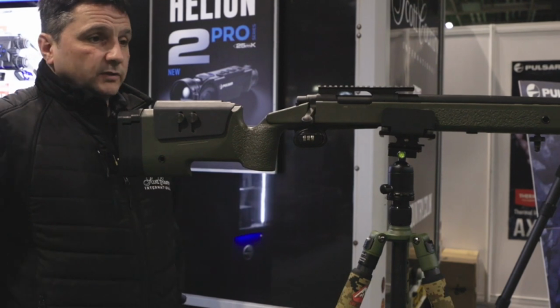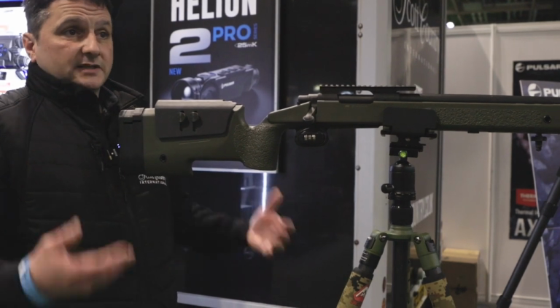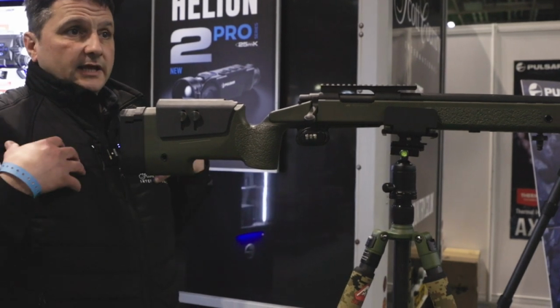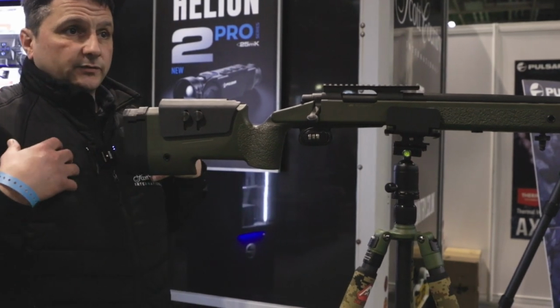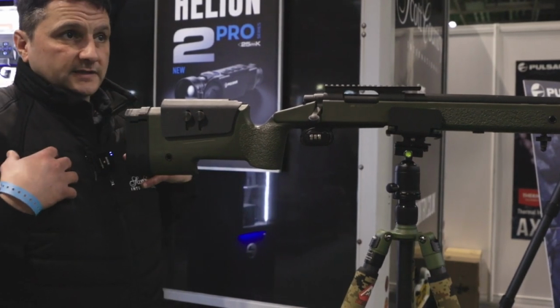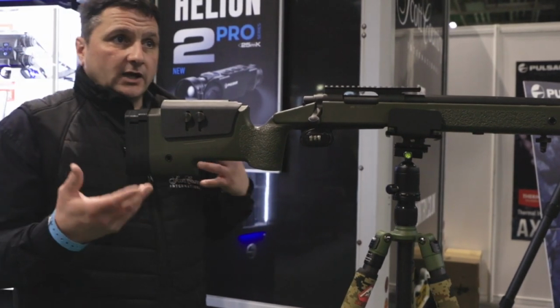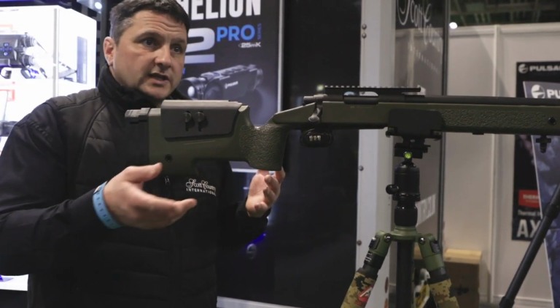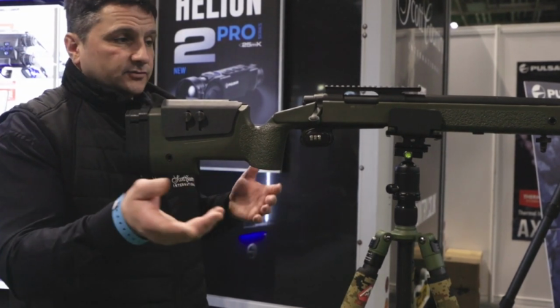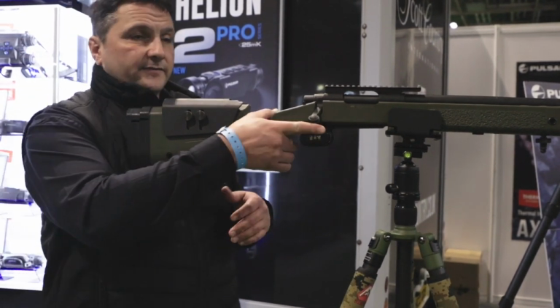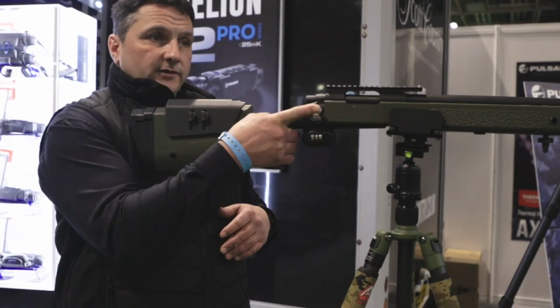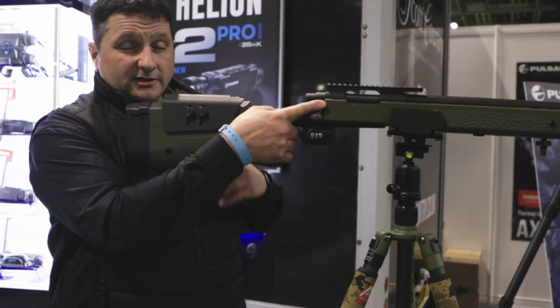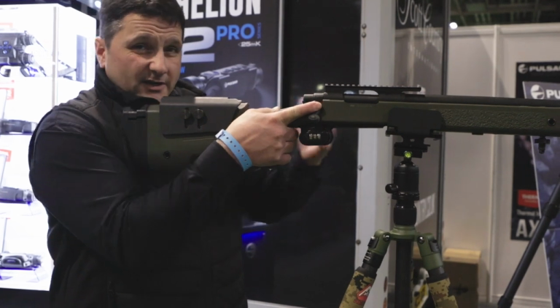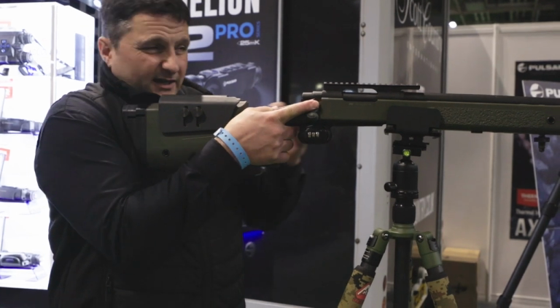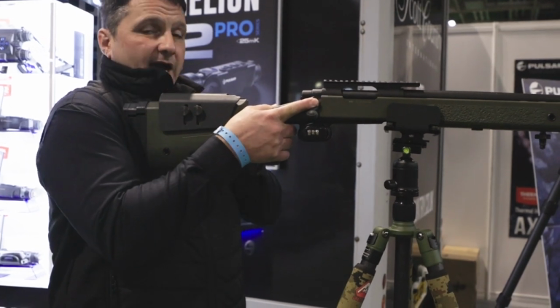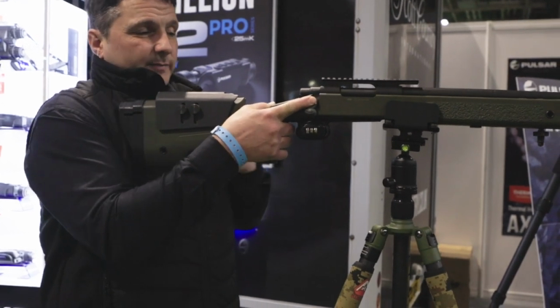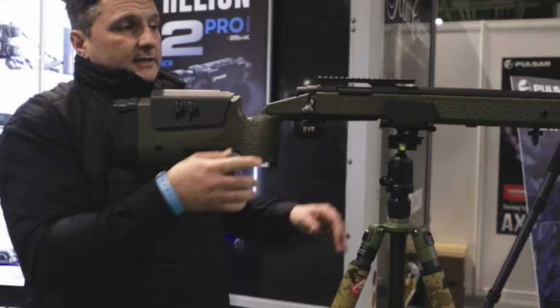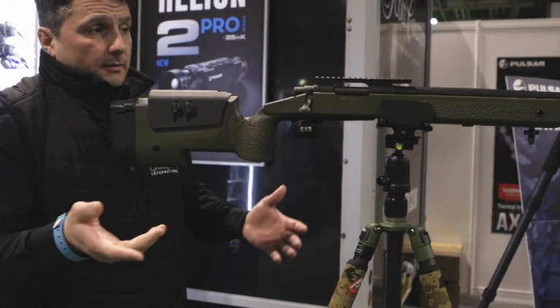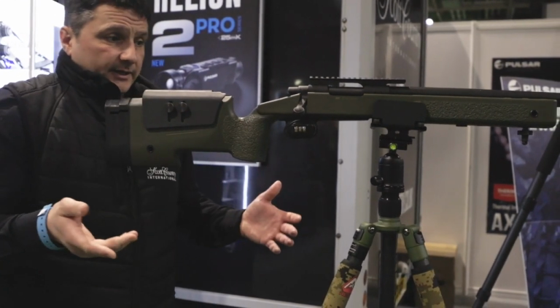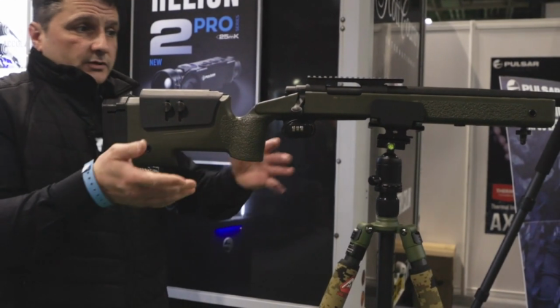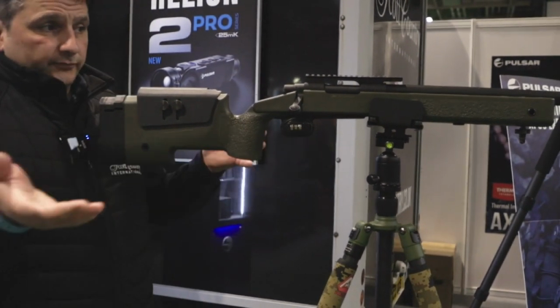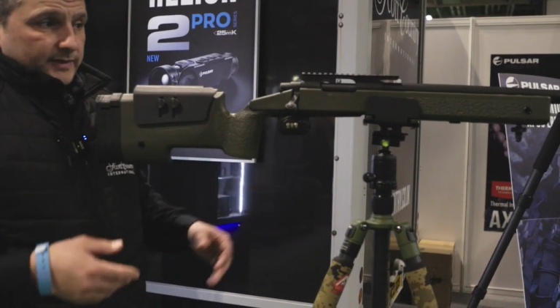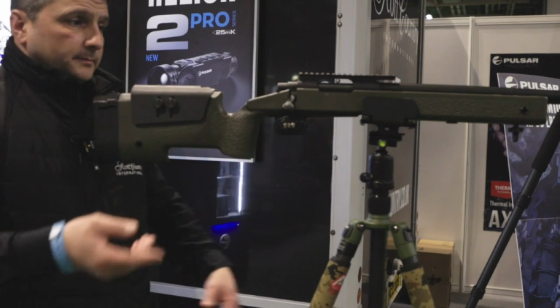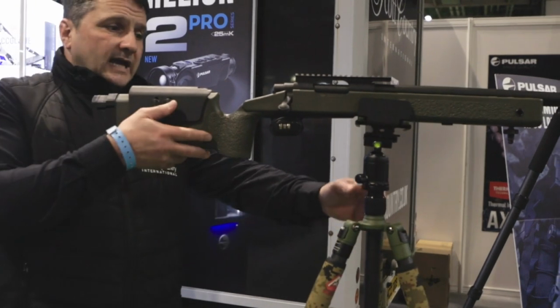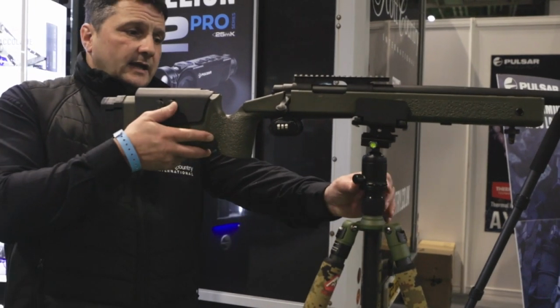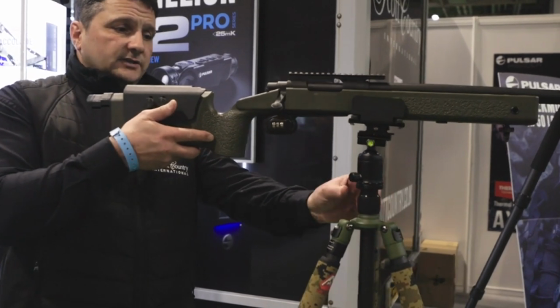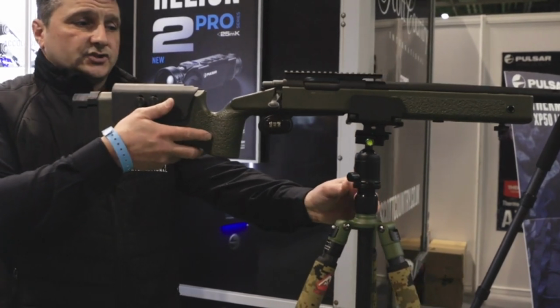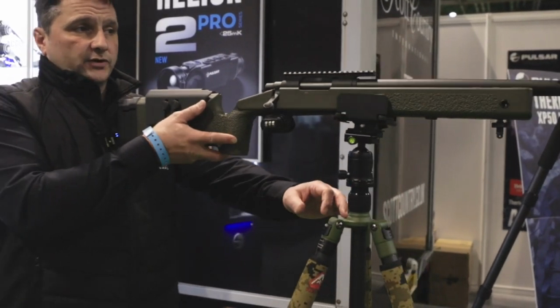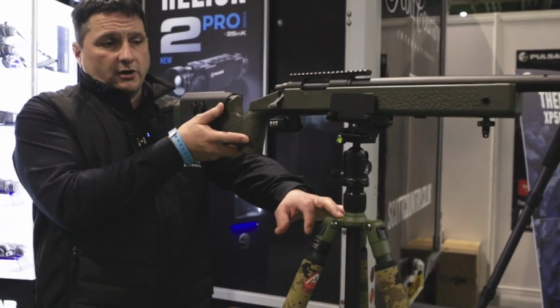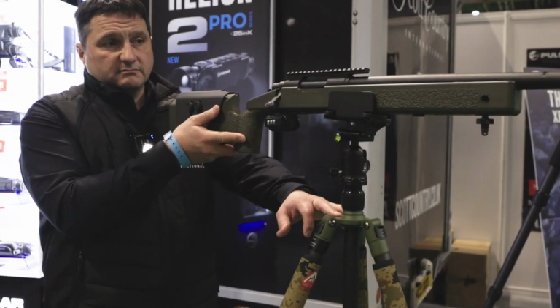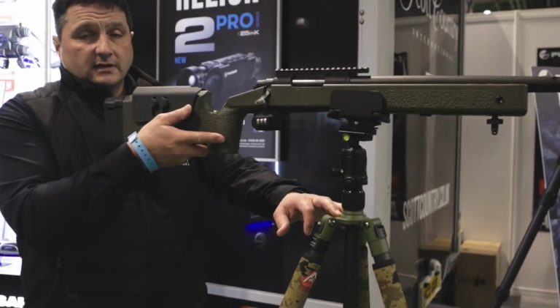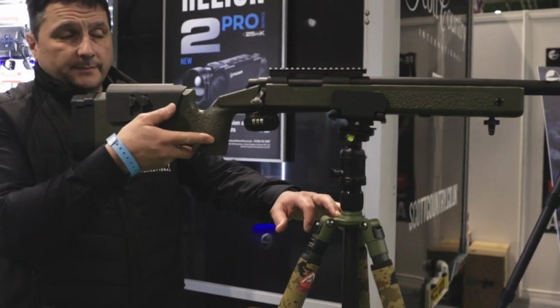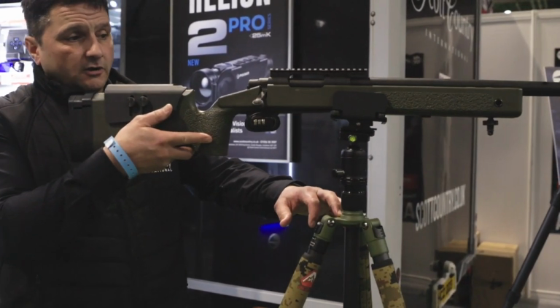With things like quad sticks, you have to hold the rifle up and it can be tiring. But here you've got a freestanding ability — it literally pivots around freely.